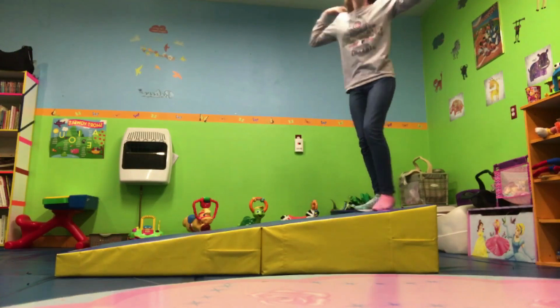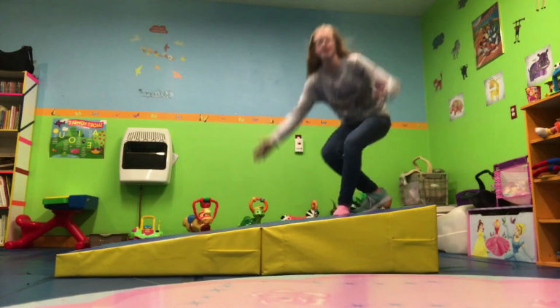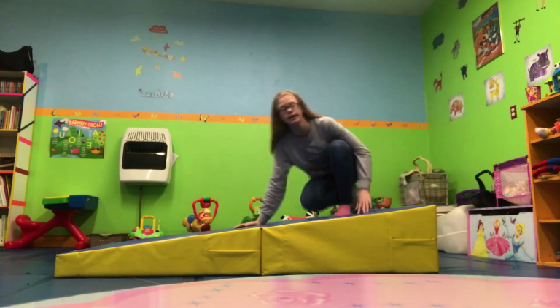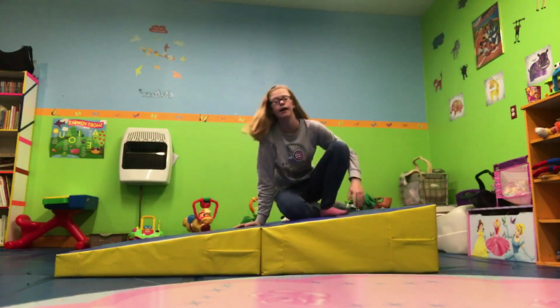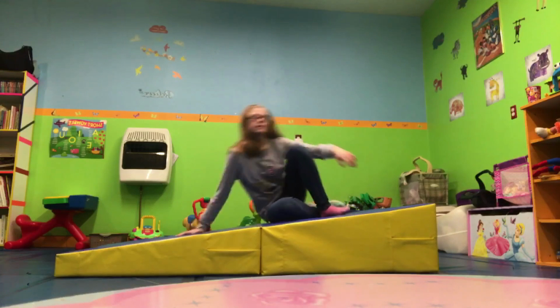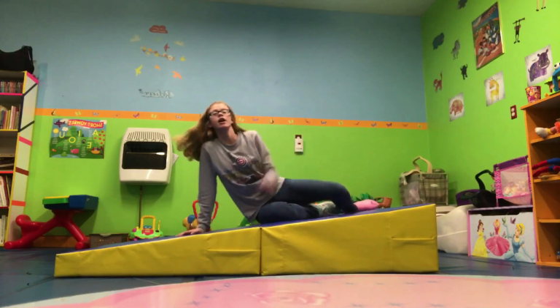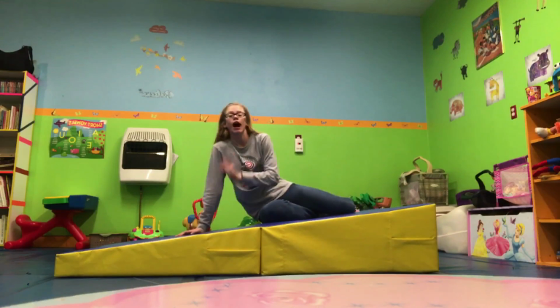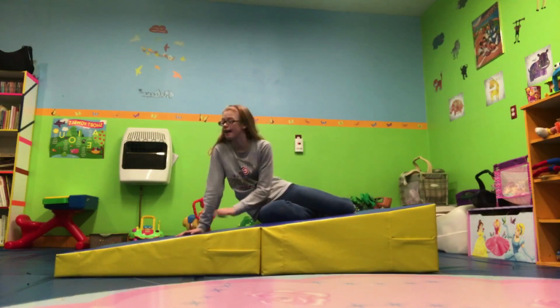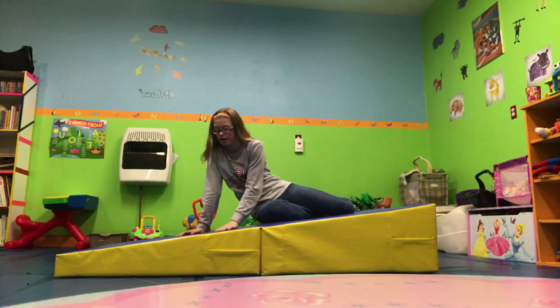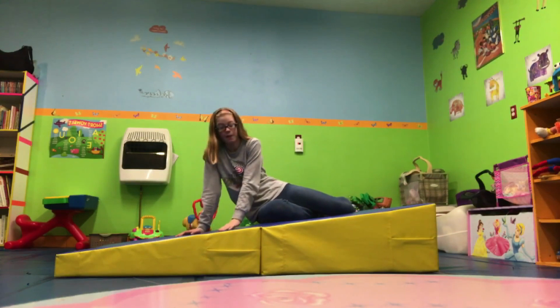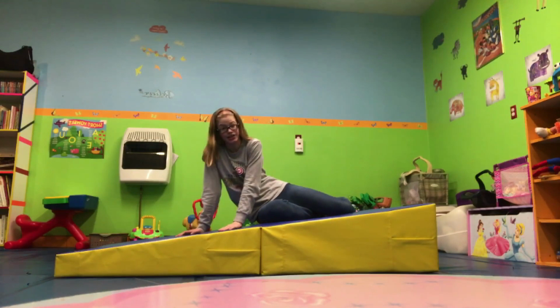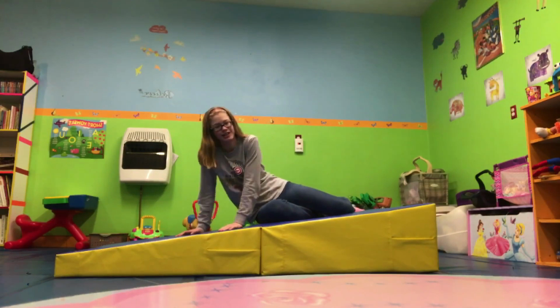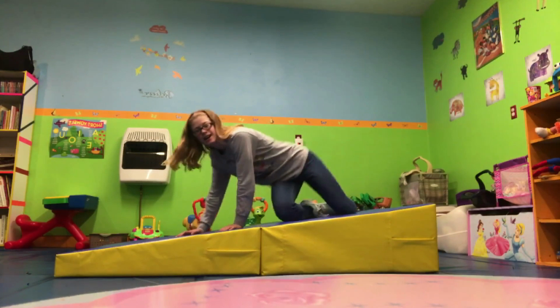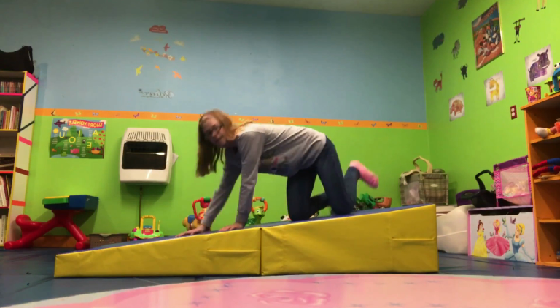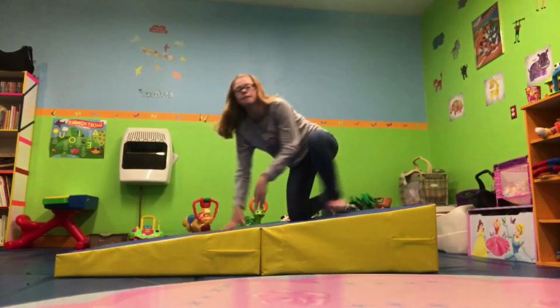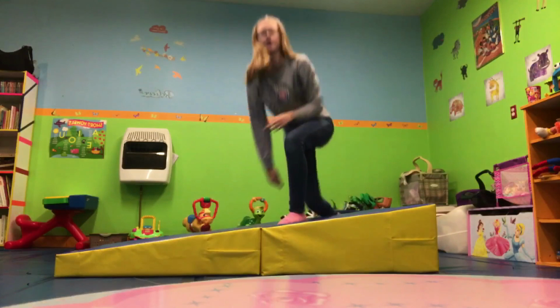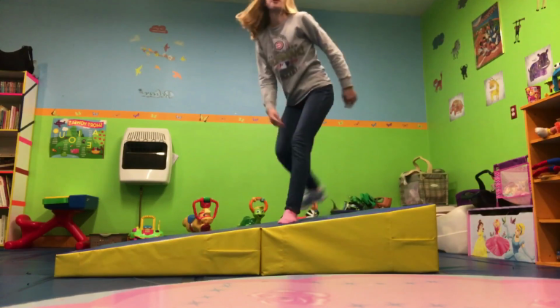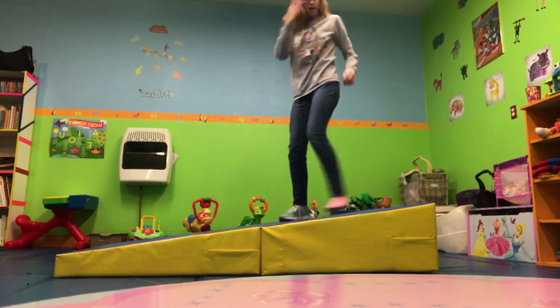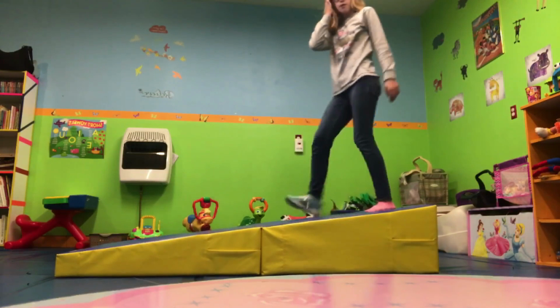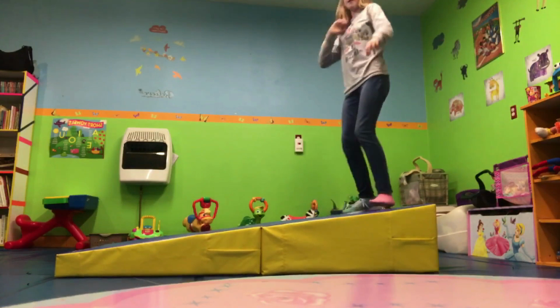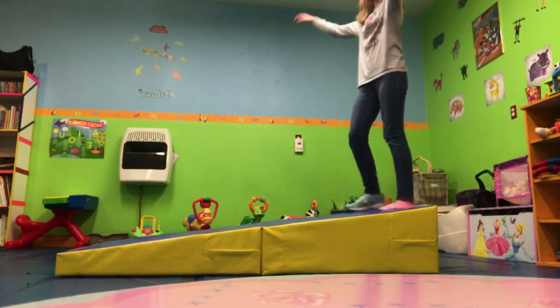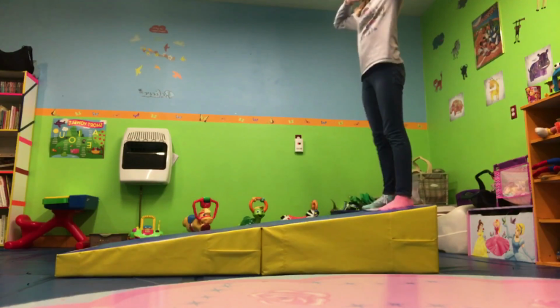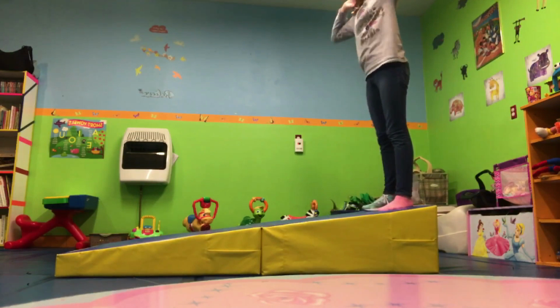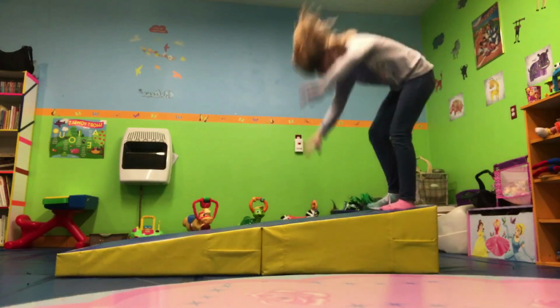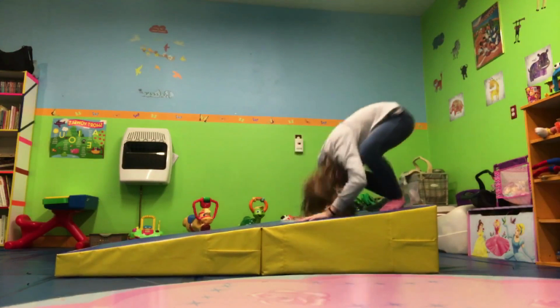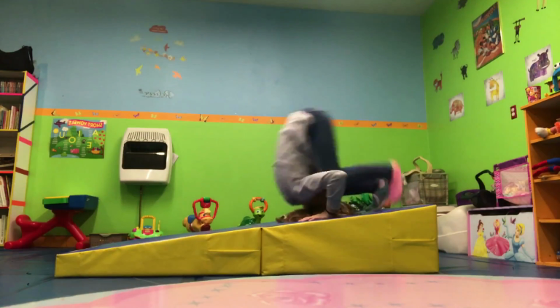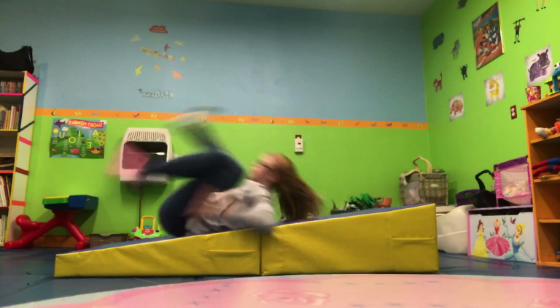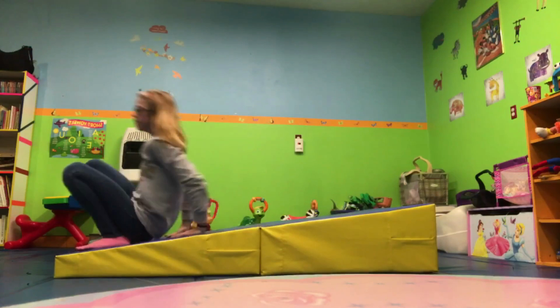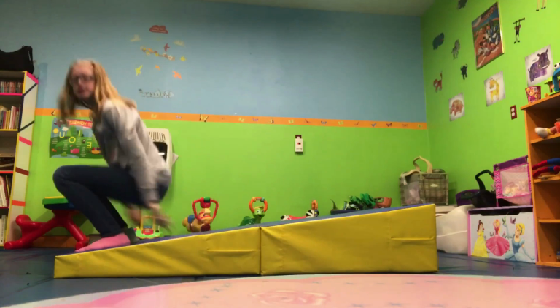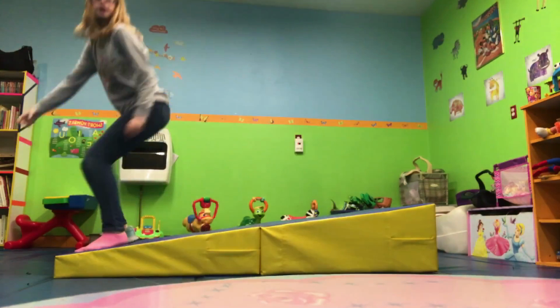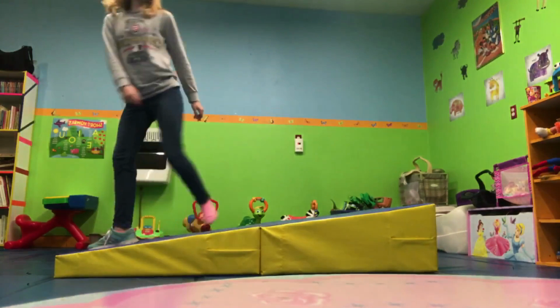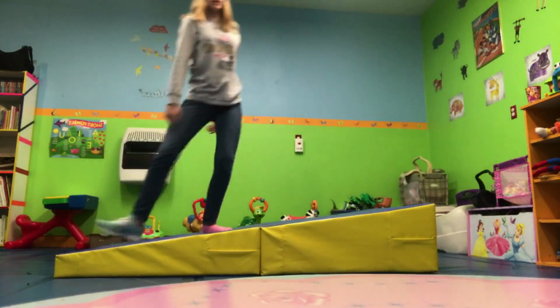Let's get on with doing basic skills. First I'm going to do a somersault. I can't fall off the wedge, which is going to be the hardest part. And to do one of these you have to do it with a roll.